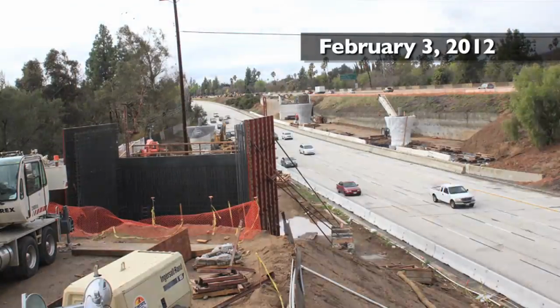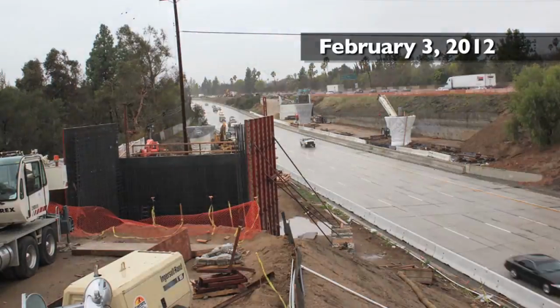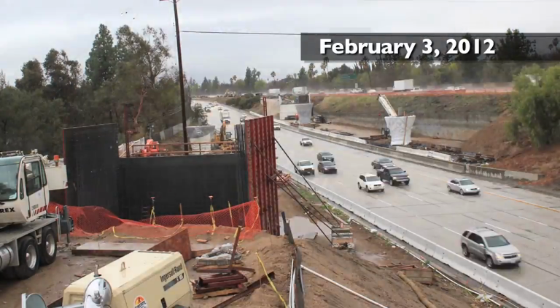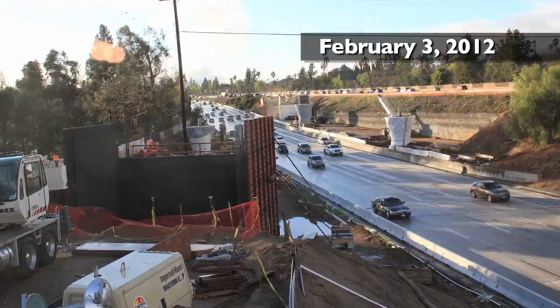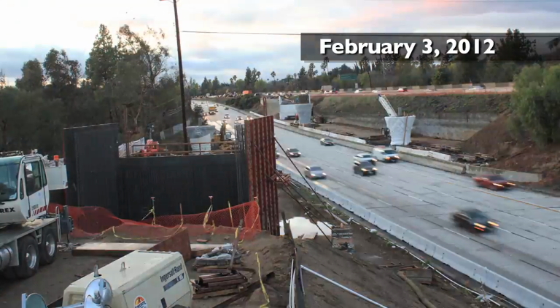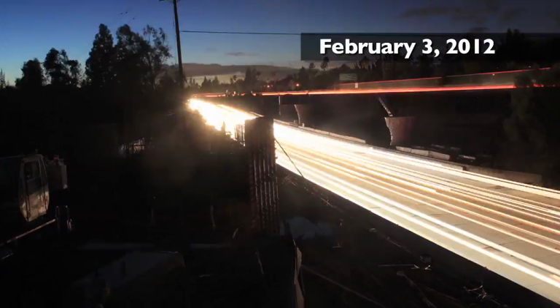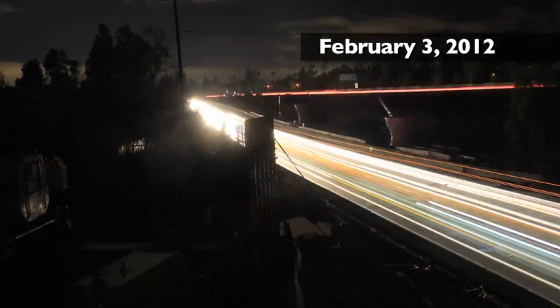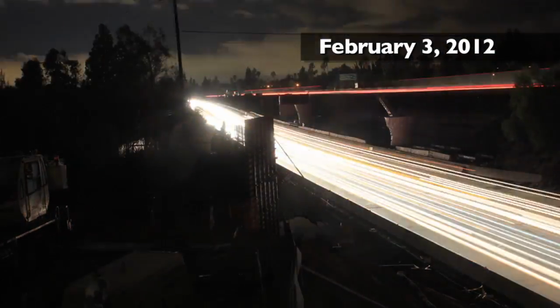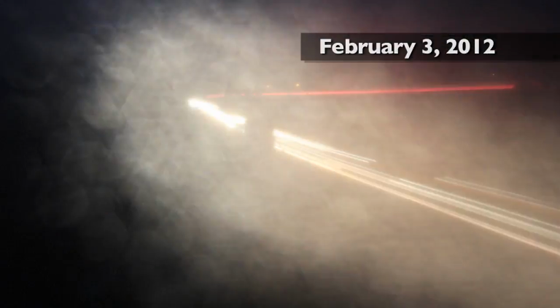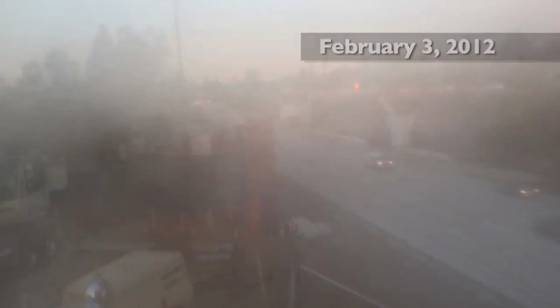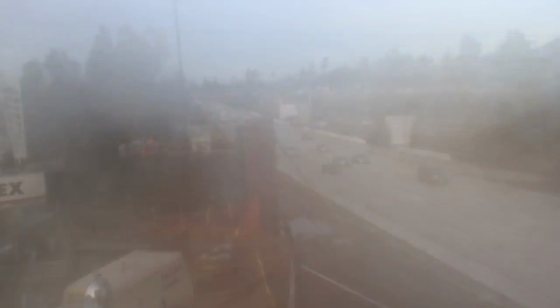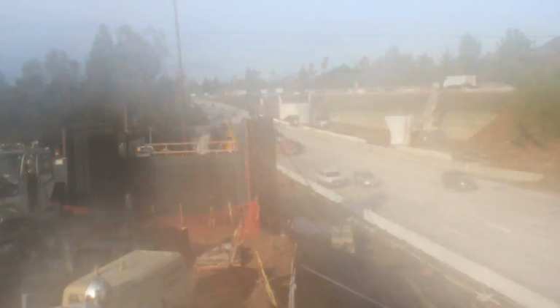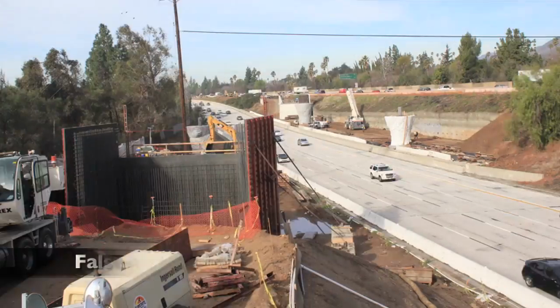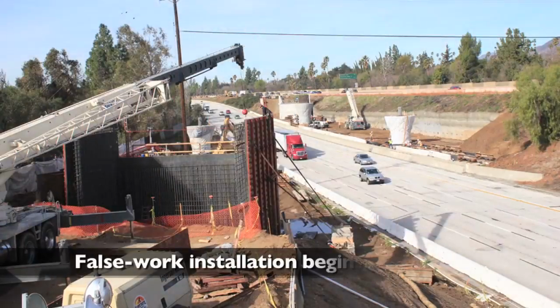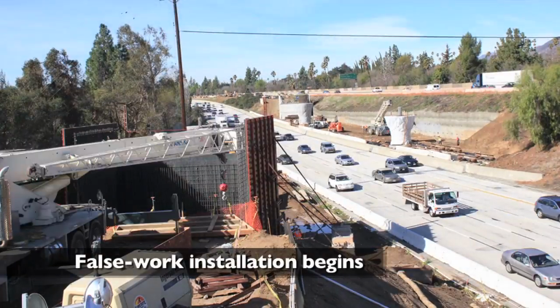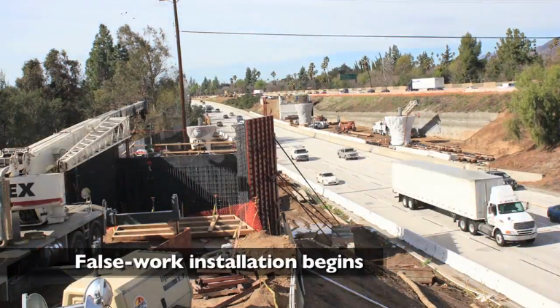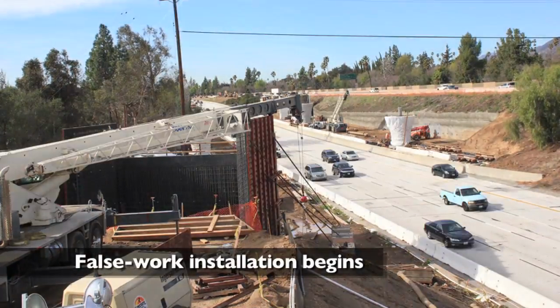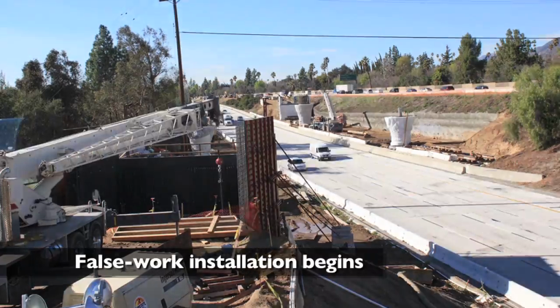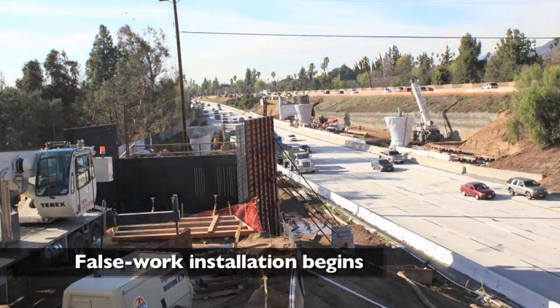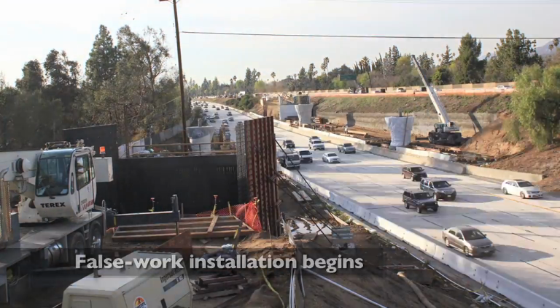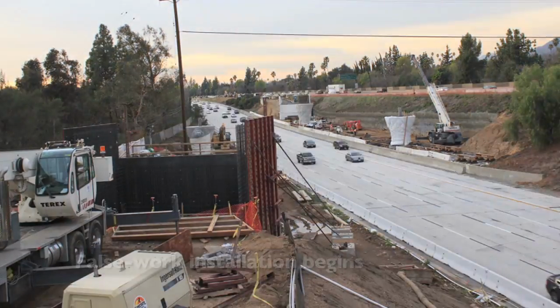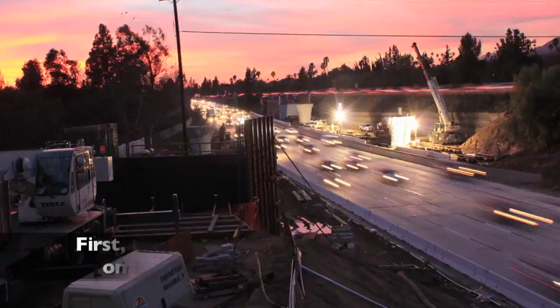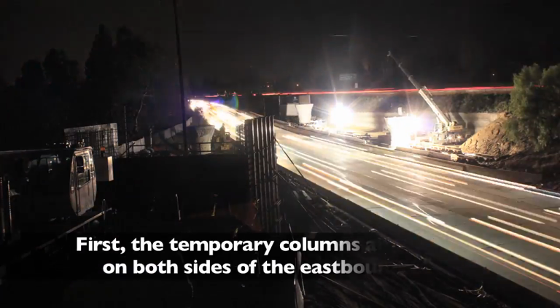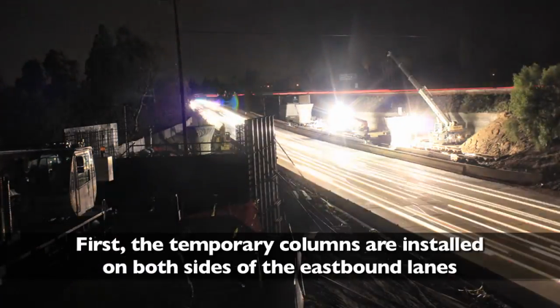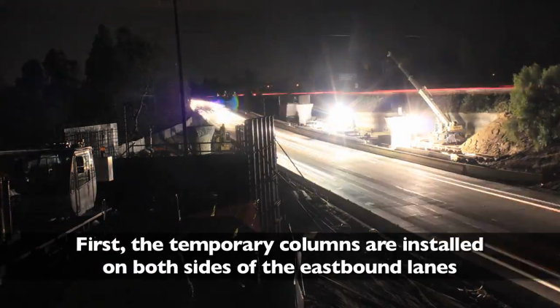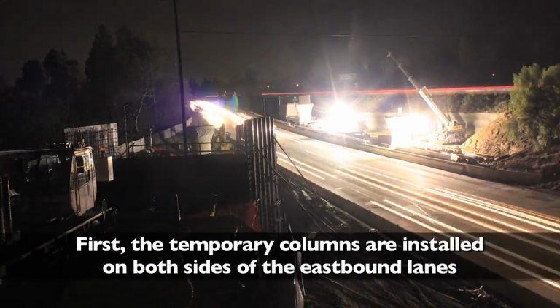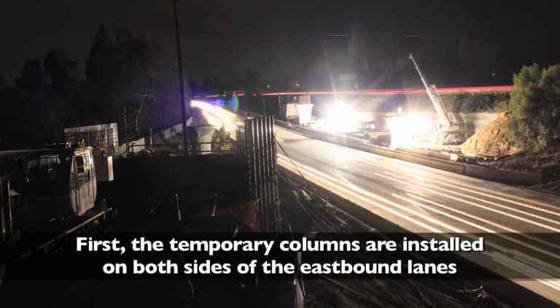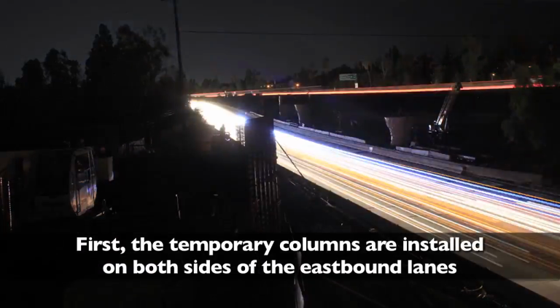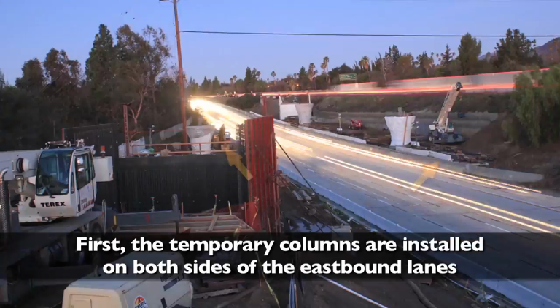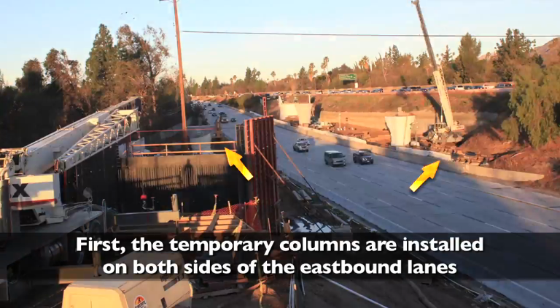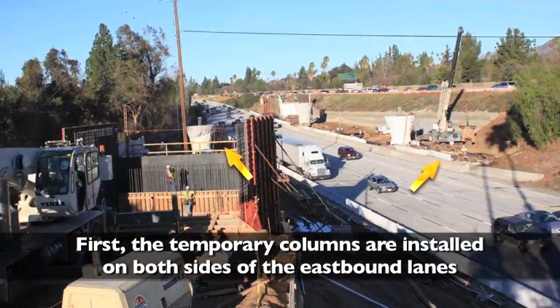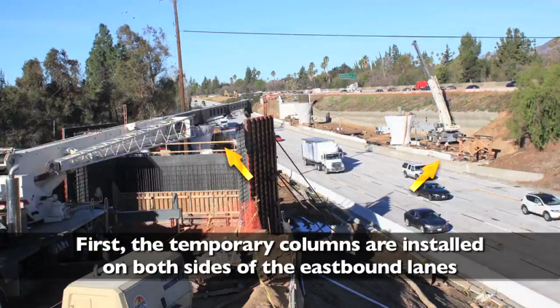These time-lapse images were taken over the period when the false work was erected. The false work installation begins. First, the temporary columns are installed on both sides of the eastbound lanes.